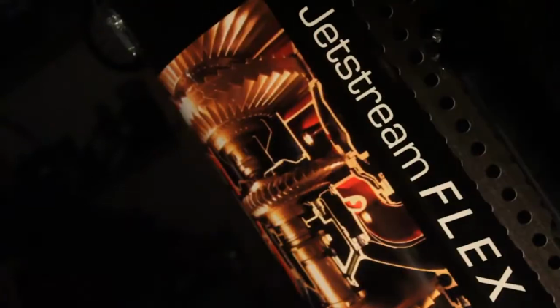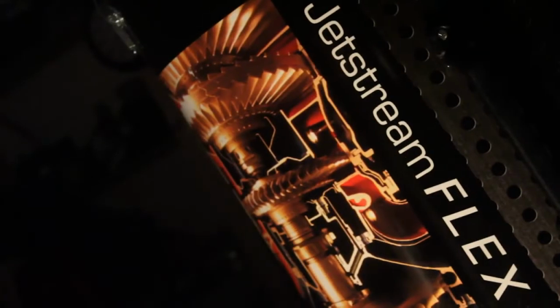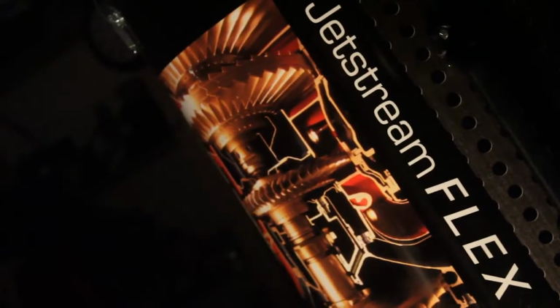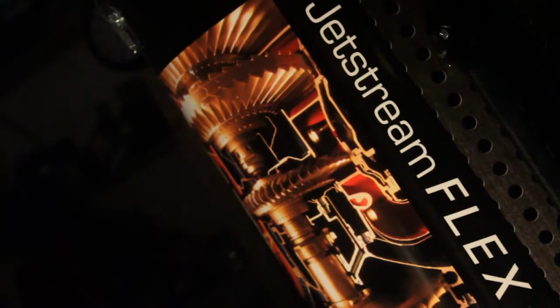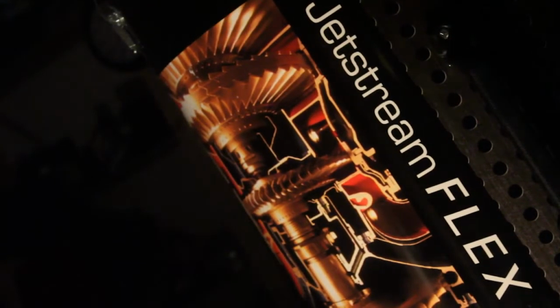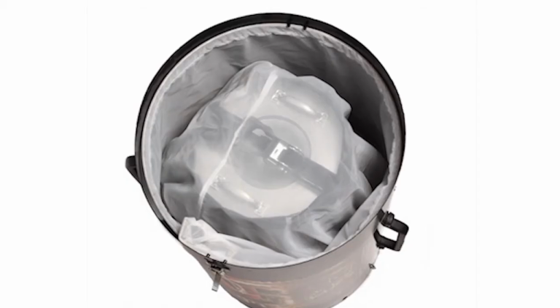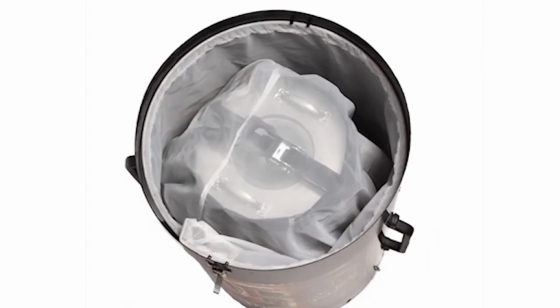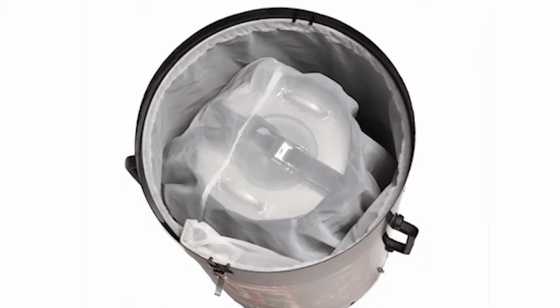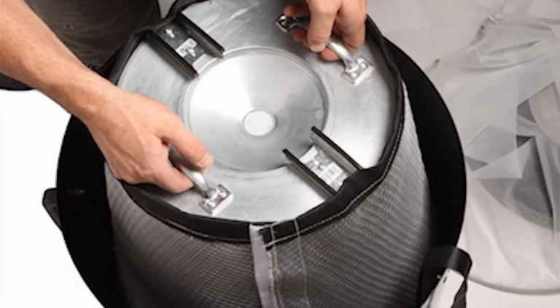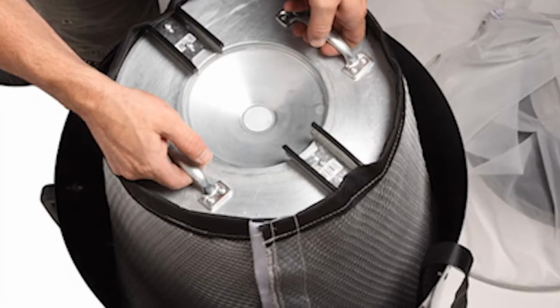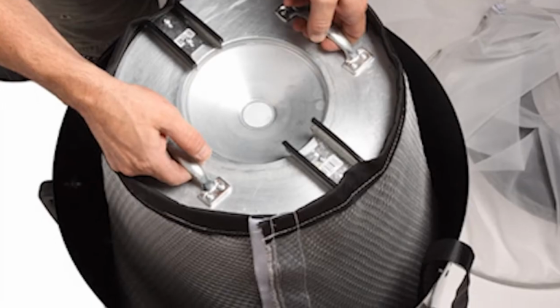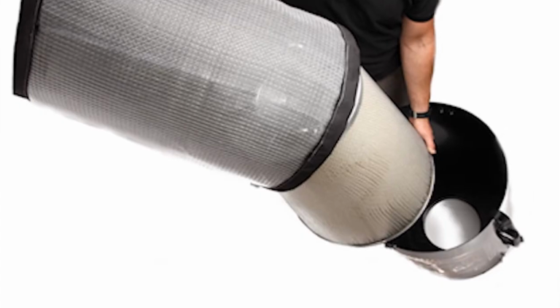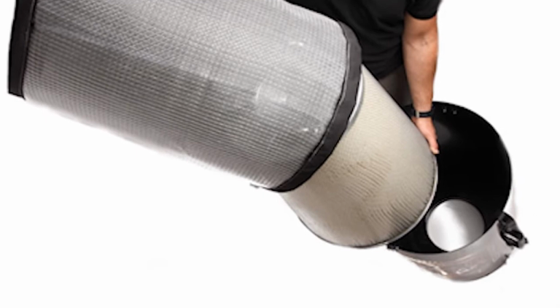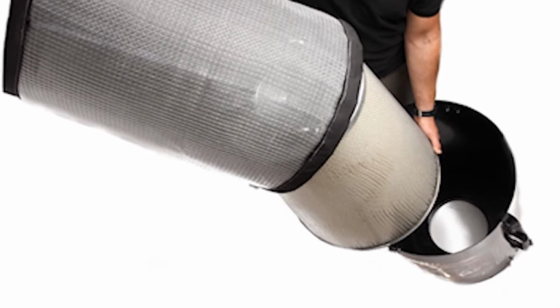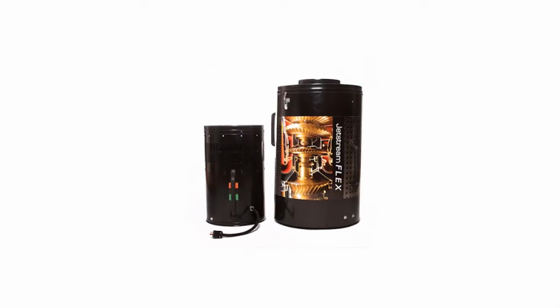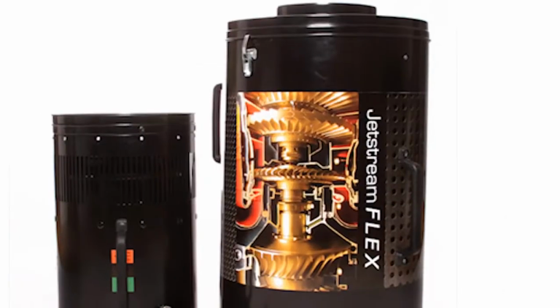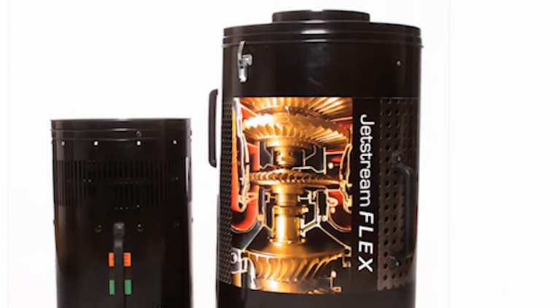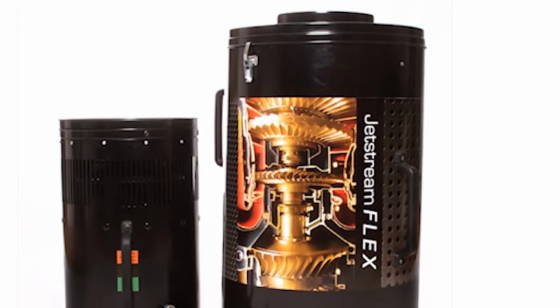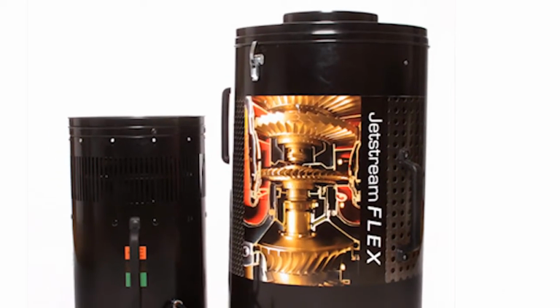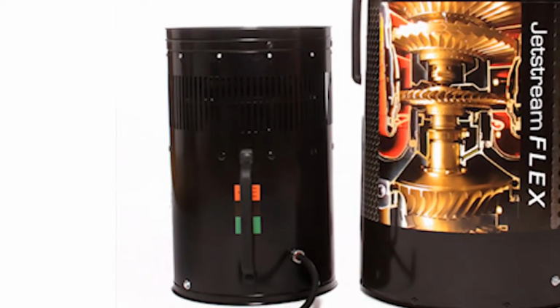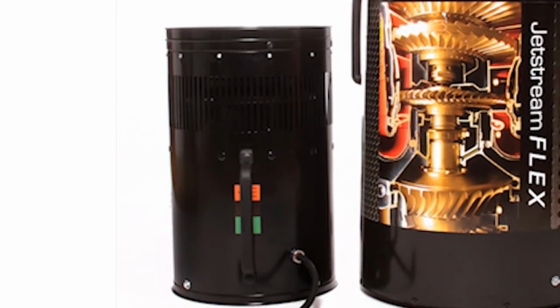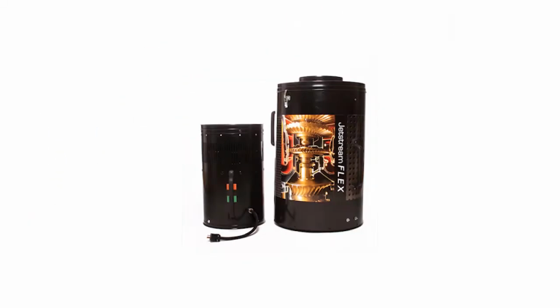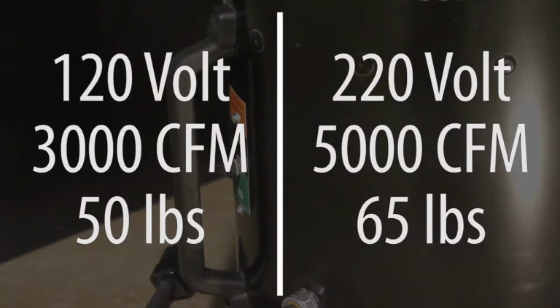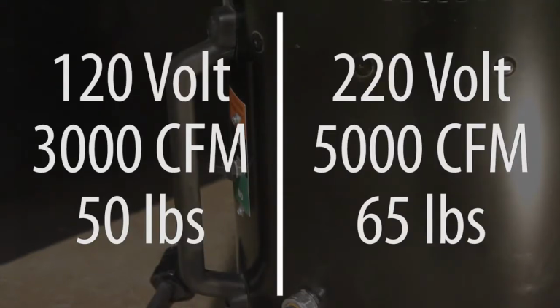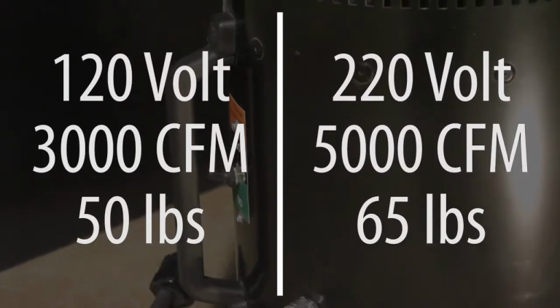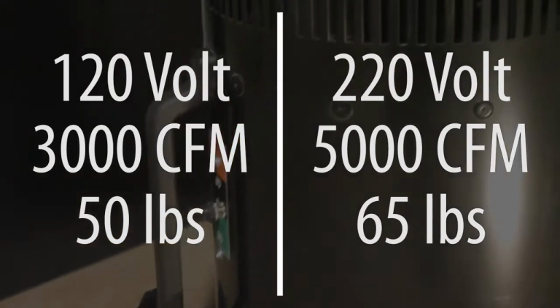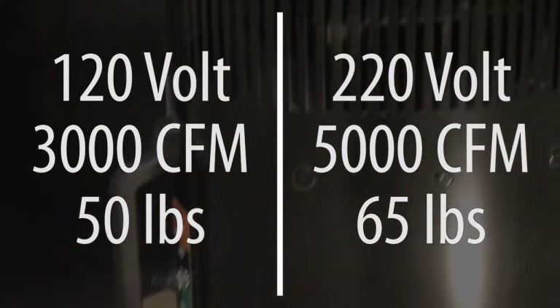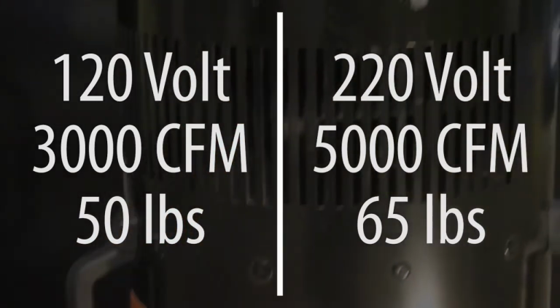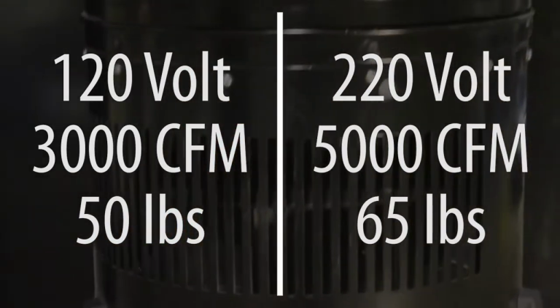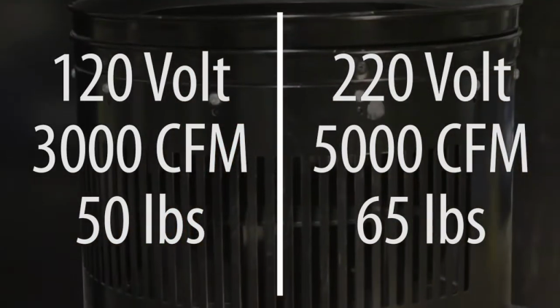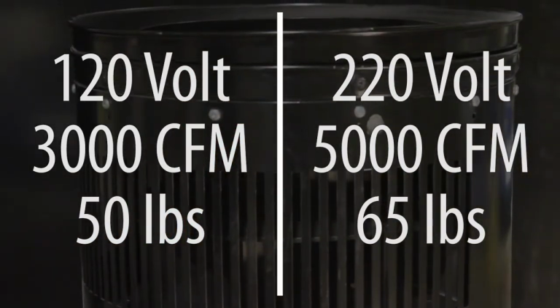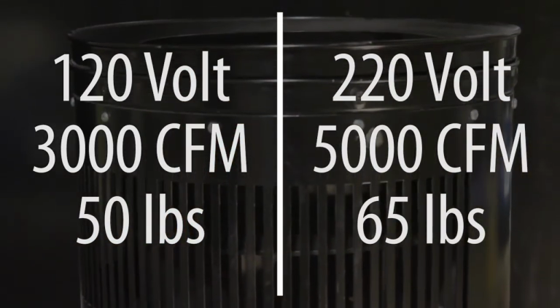The Jetstream Flex features a three-stage reusable filtration system. The filter bank is separate from the suction pods, allowing you to carry the 120-volt and/or 220-volt version.